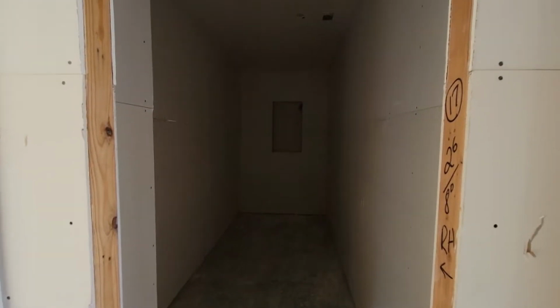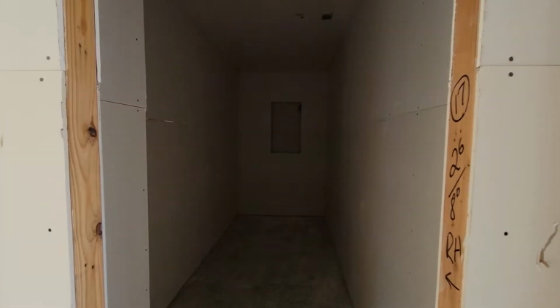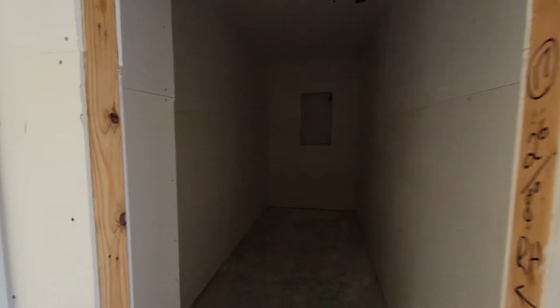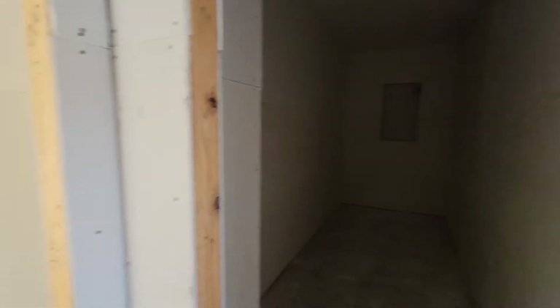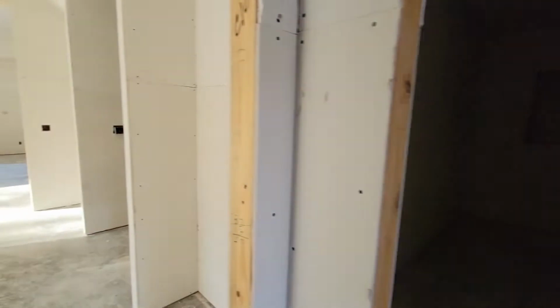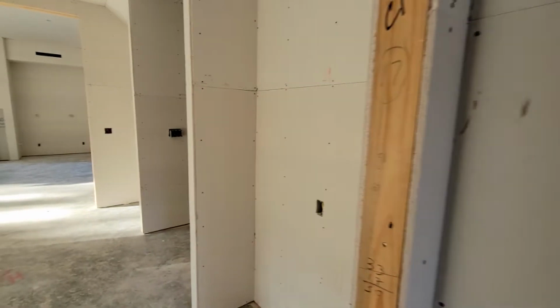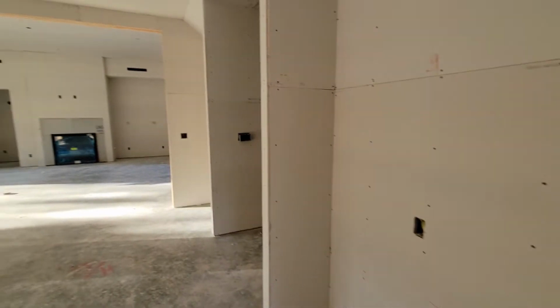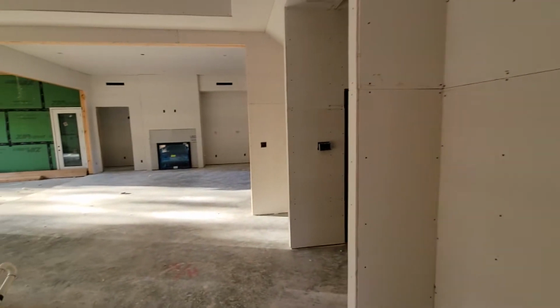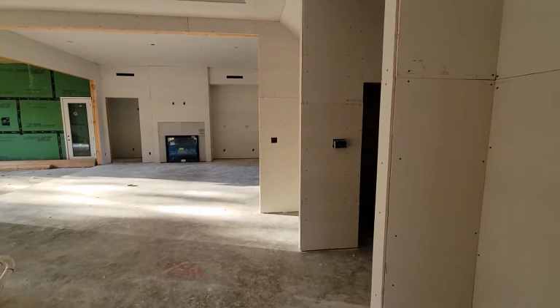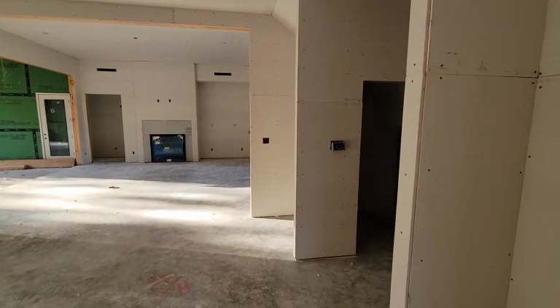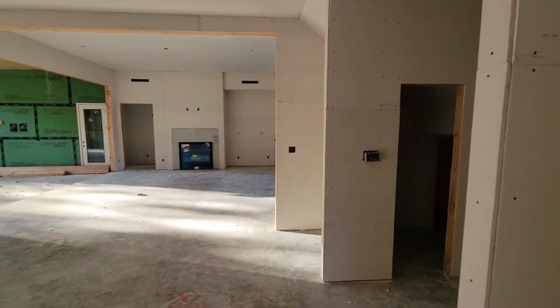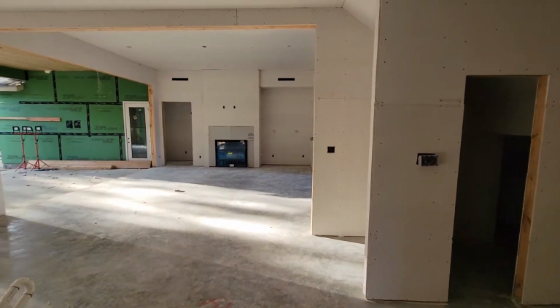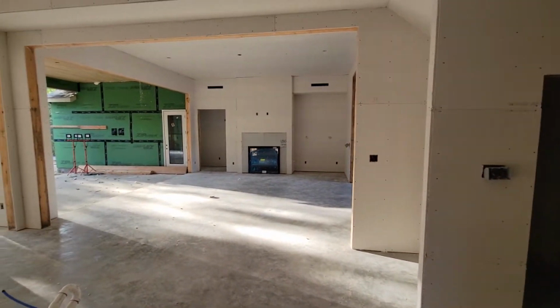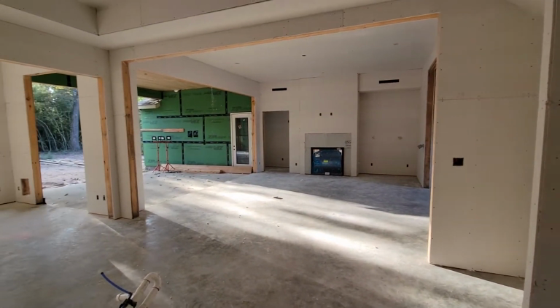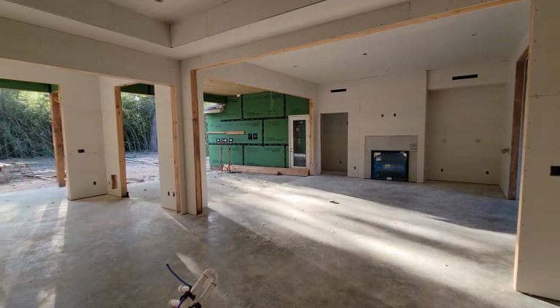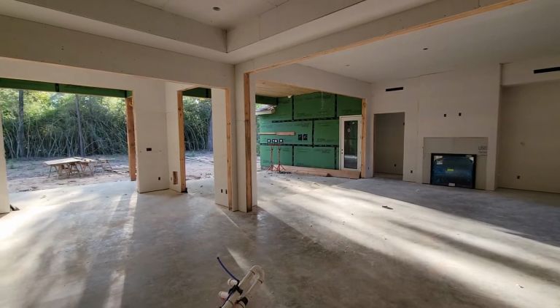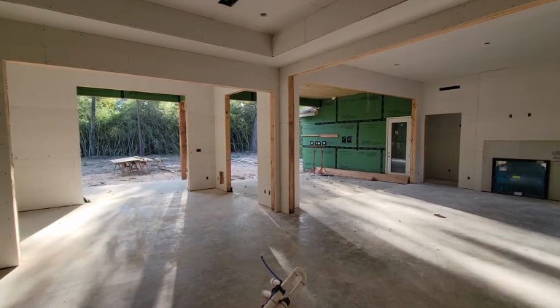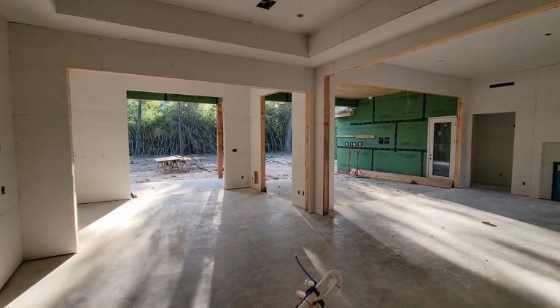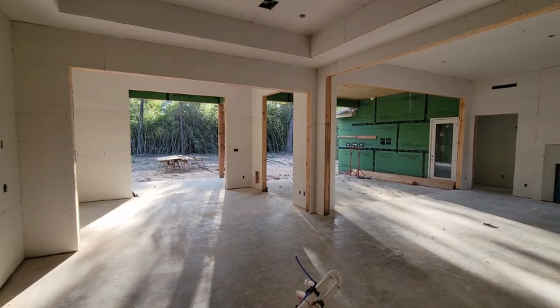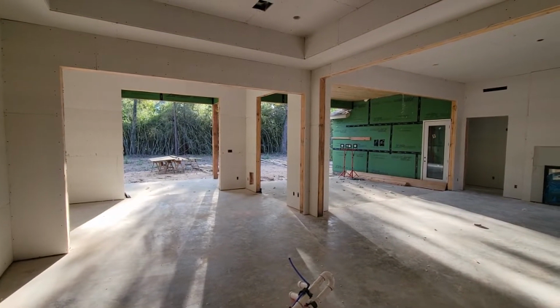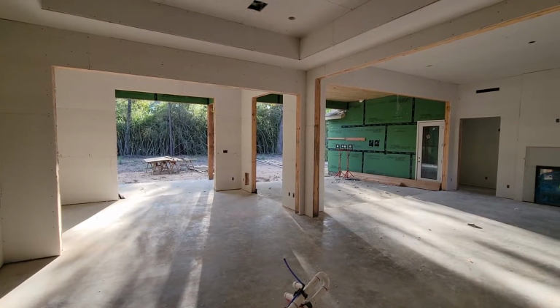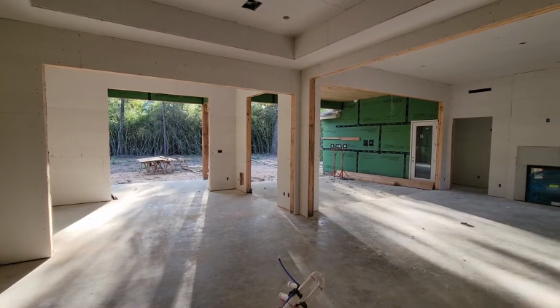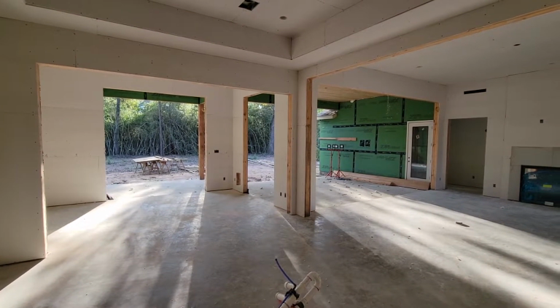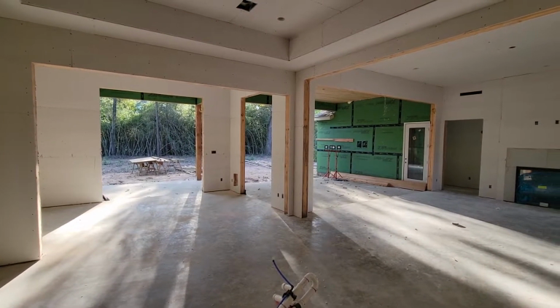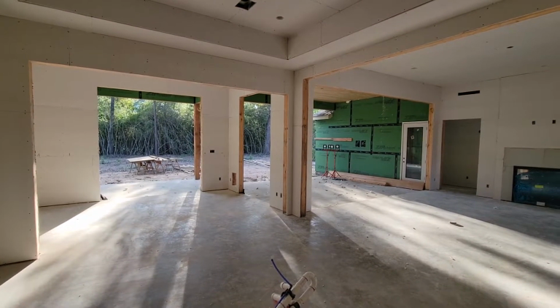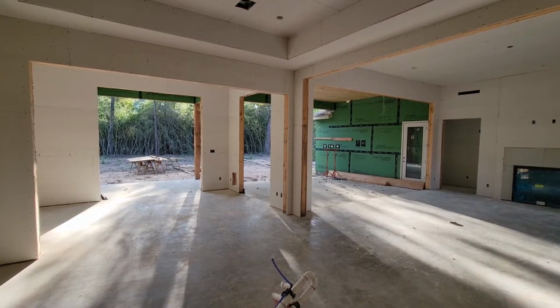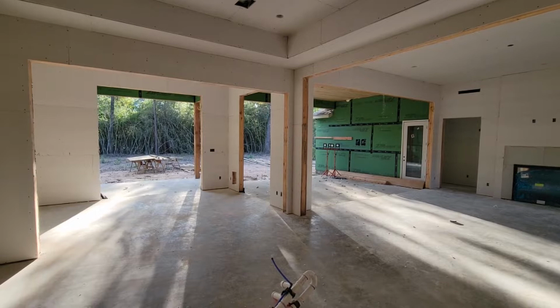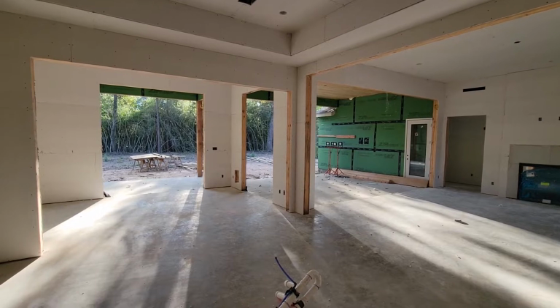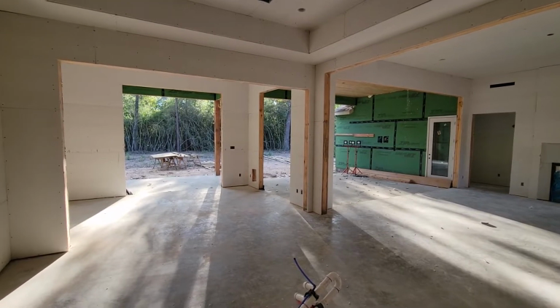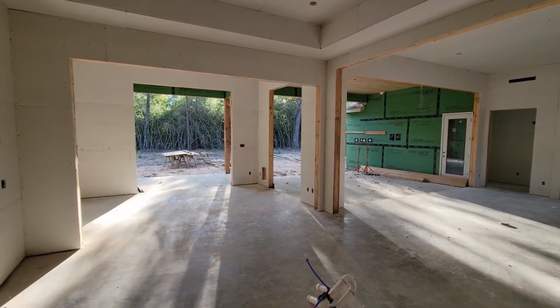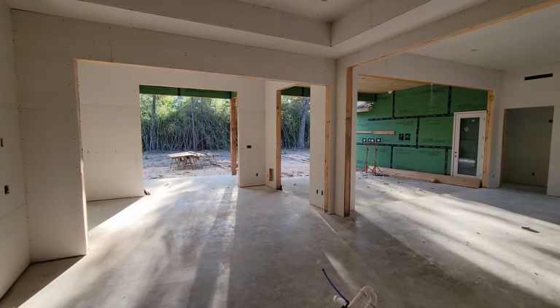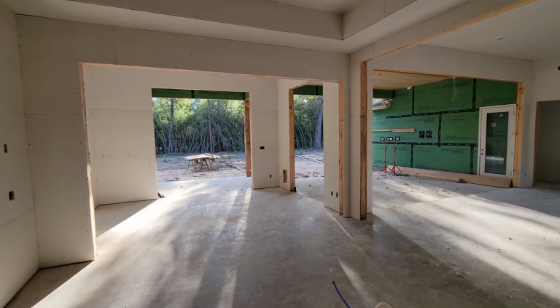We've got the window in the back. Come in and now we're in your kitchen. Look at those openings — that's gonna be all glass doors. You're gonna love that. And there's your dining room.